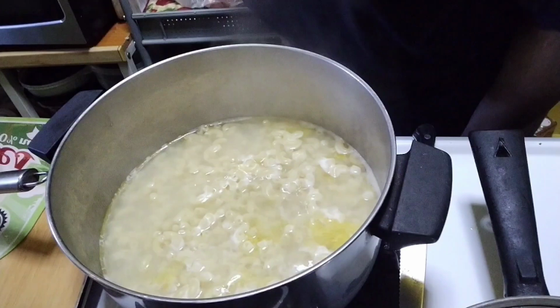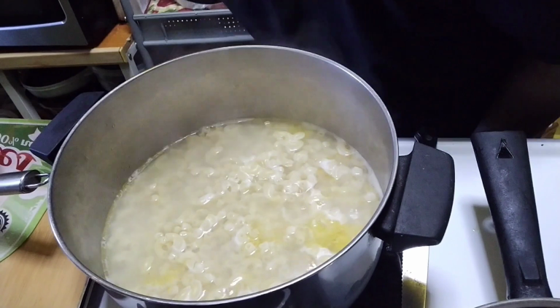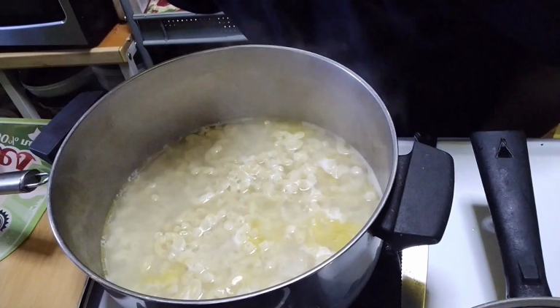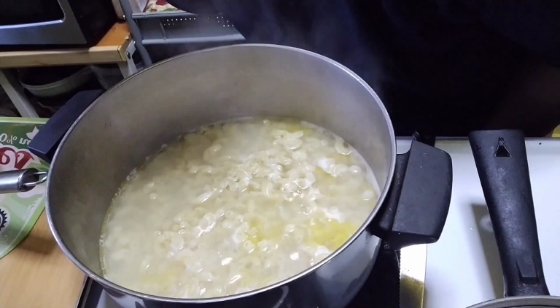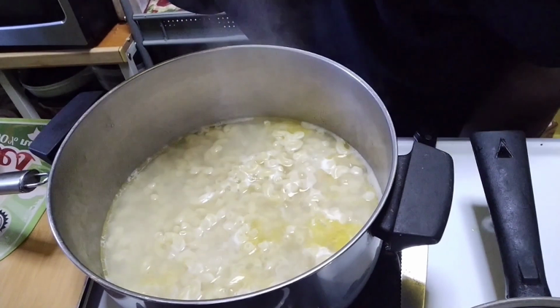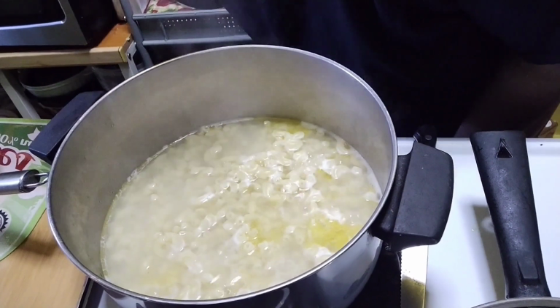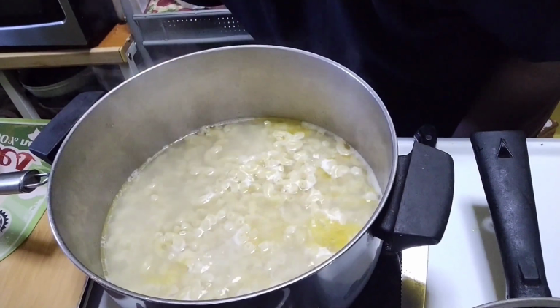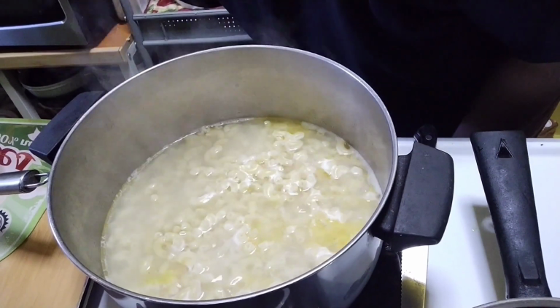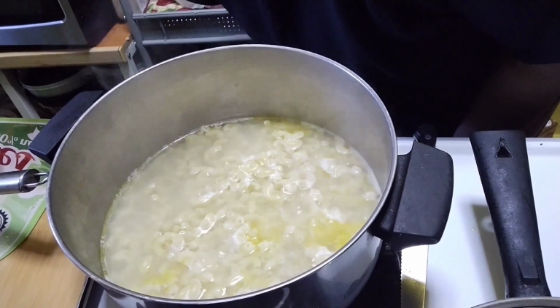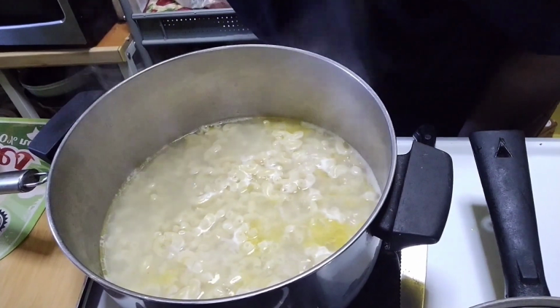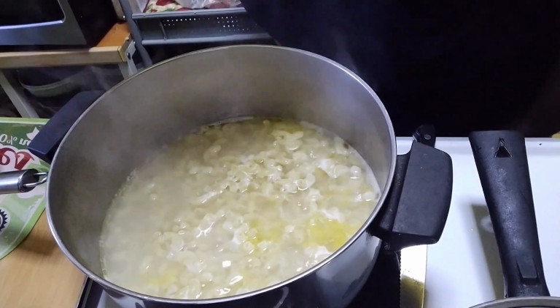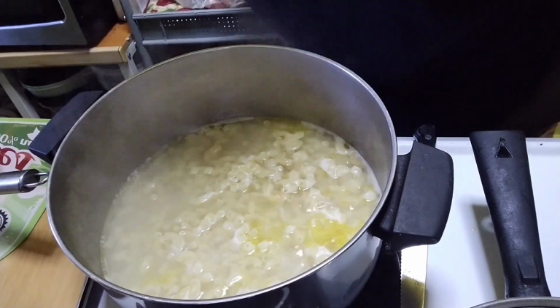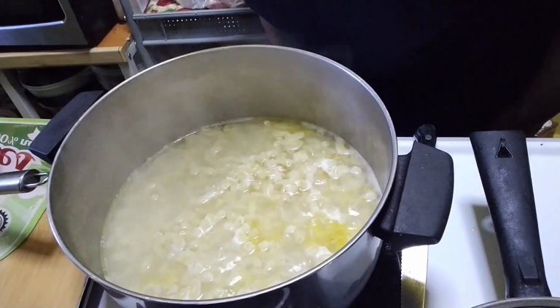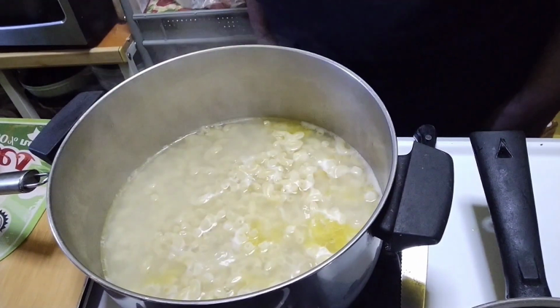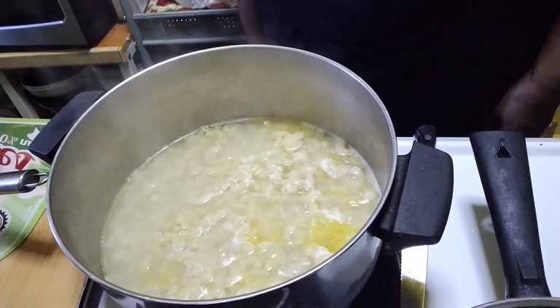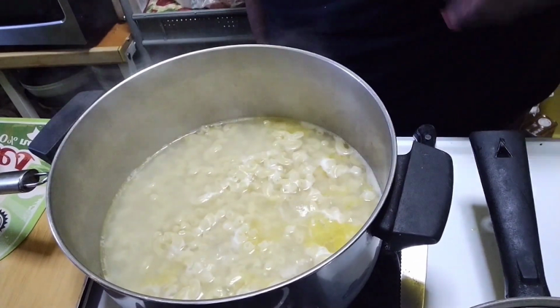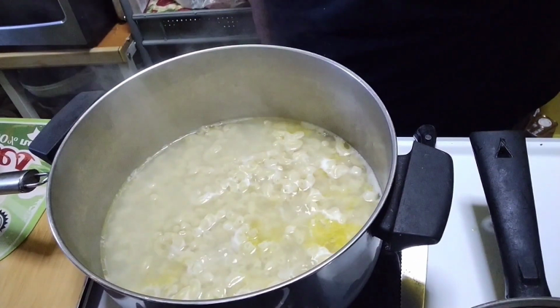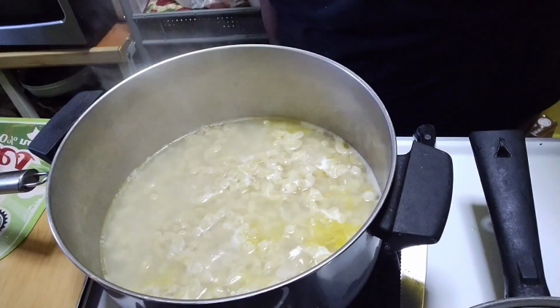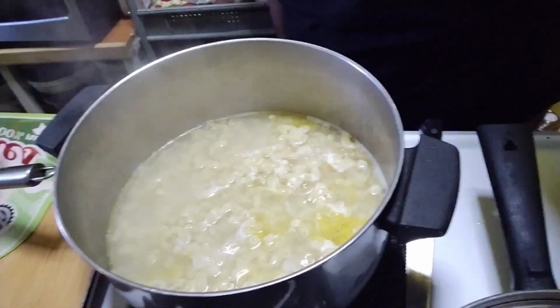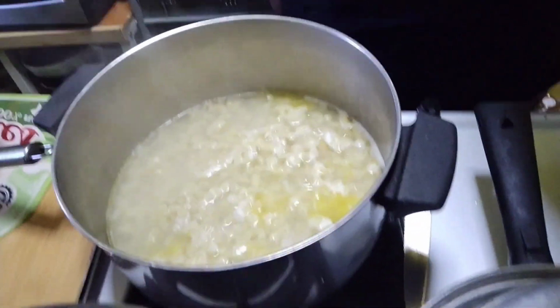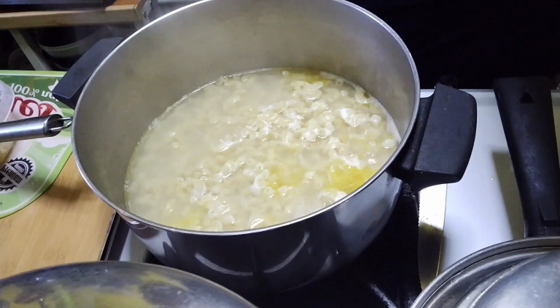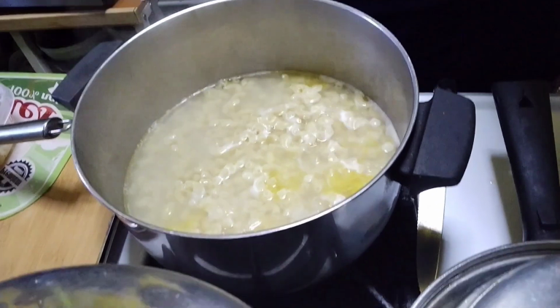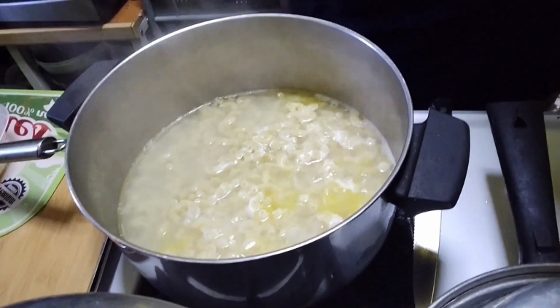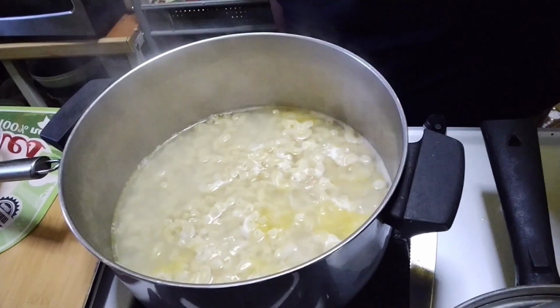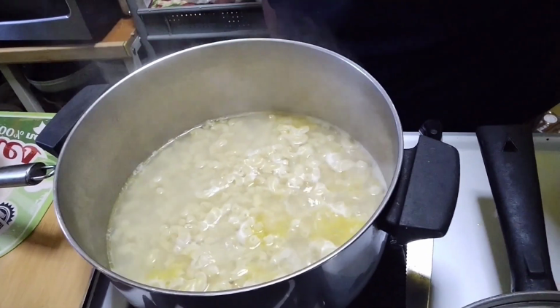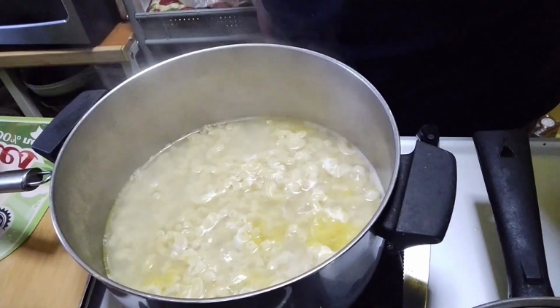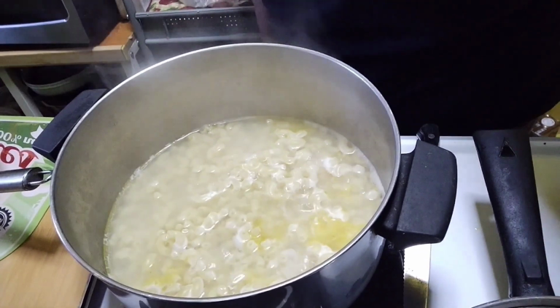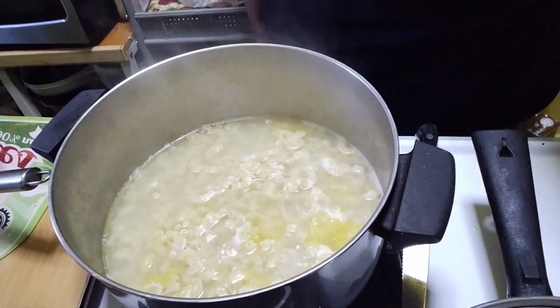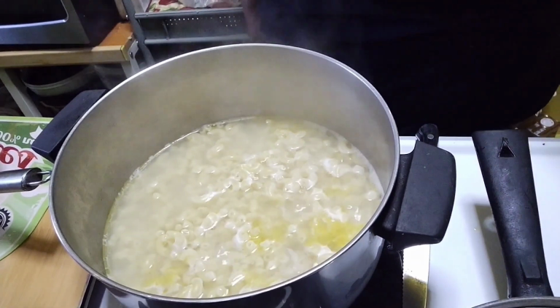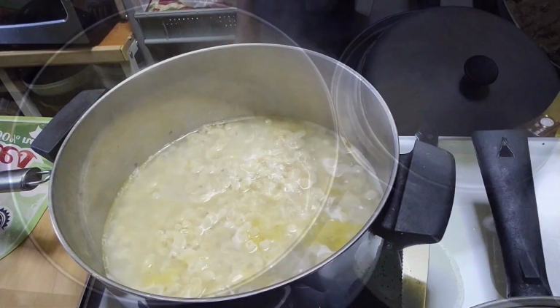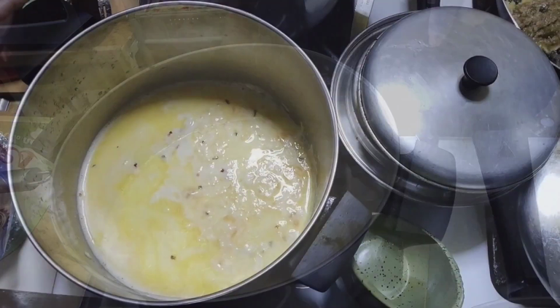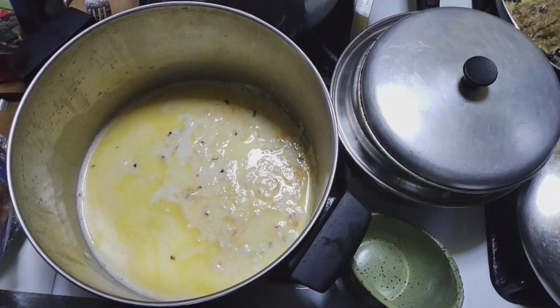Hey hey! Big Nose Pots ready for Sunday night. Tomorrow we're going to have some baked macaroni — yummy, yummy — in this cheese sauce.